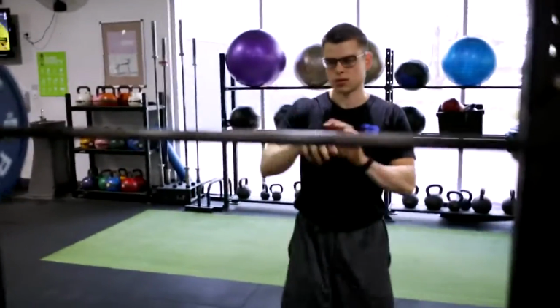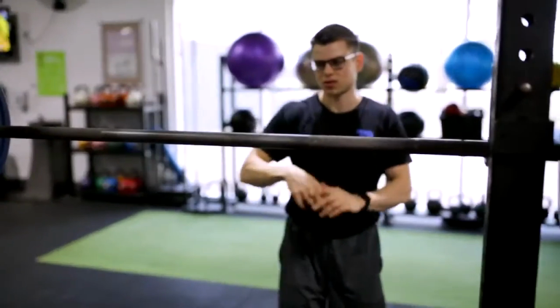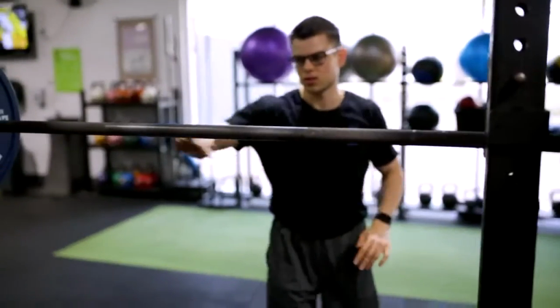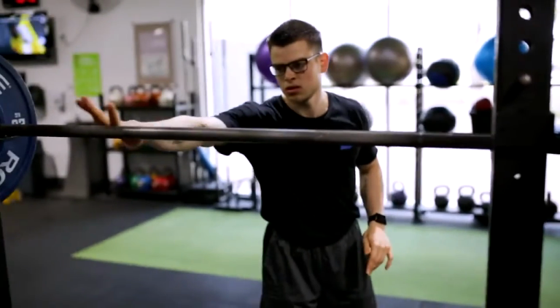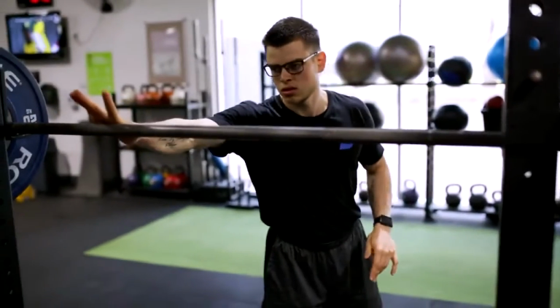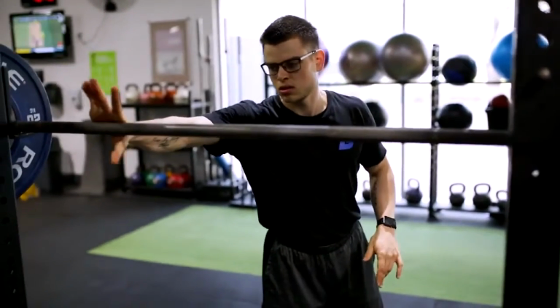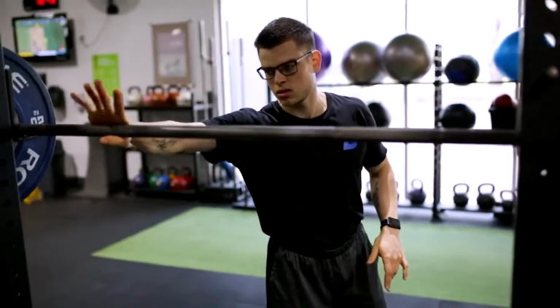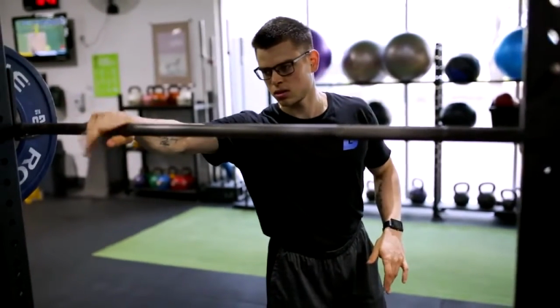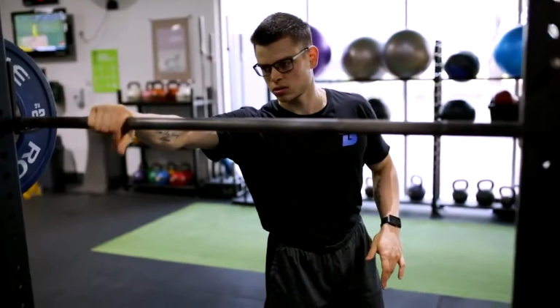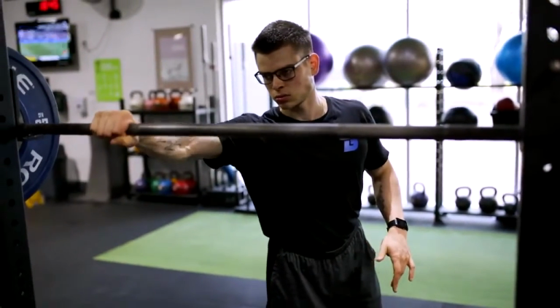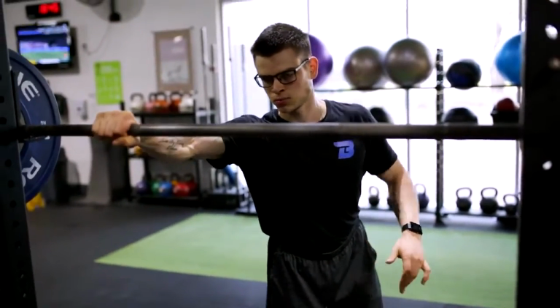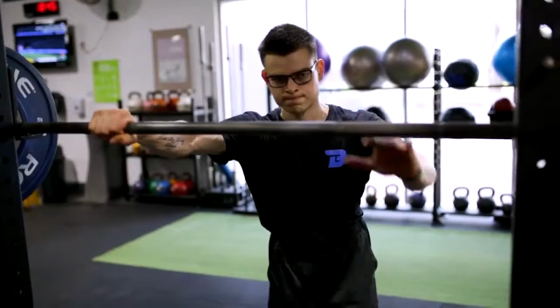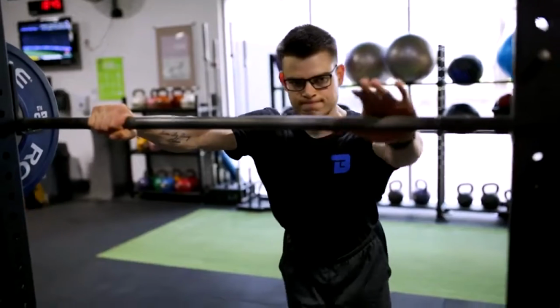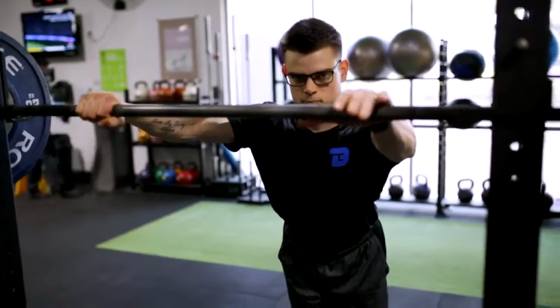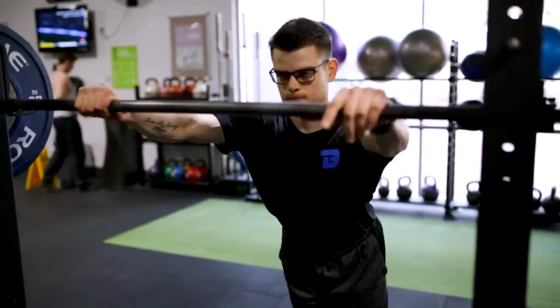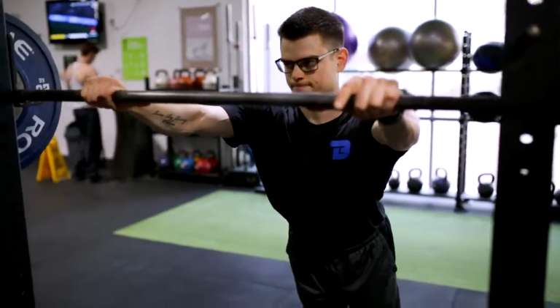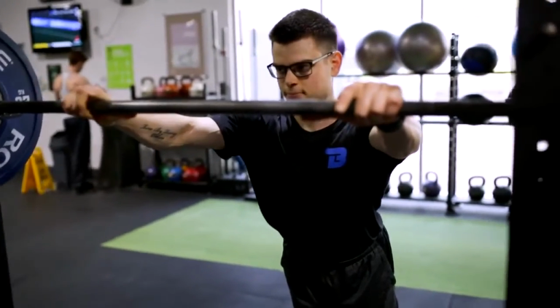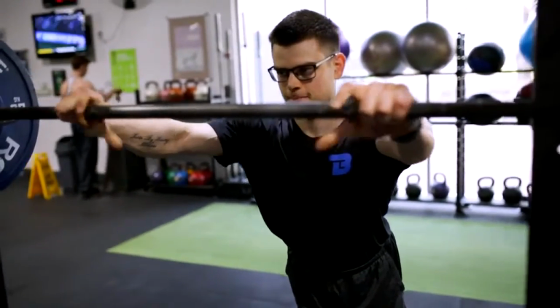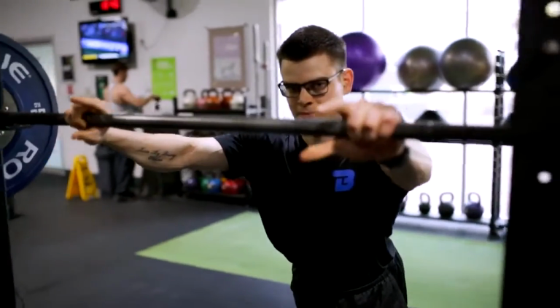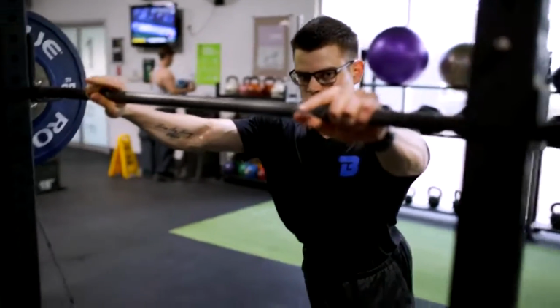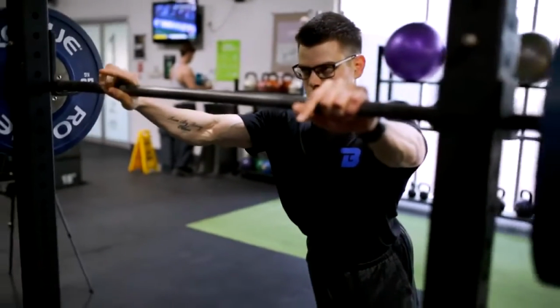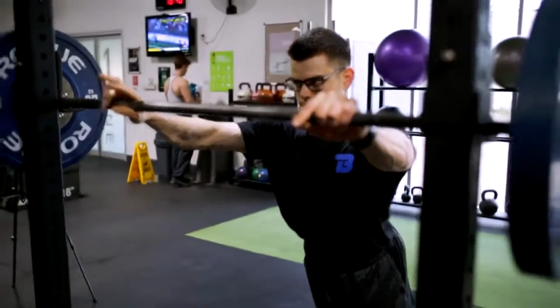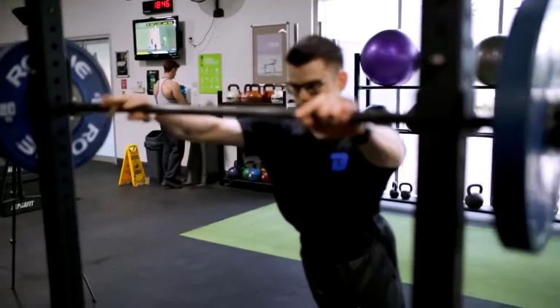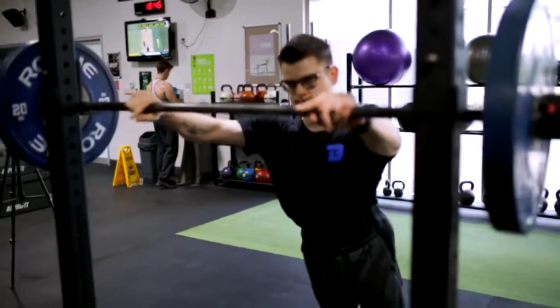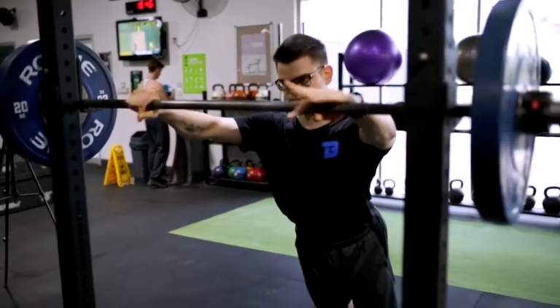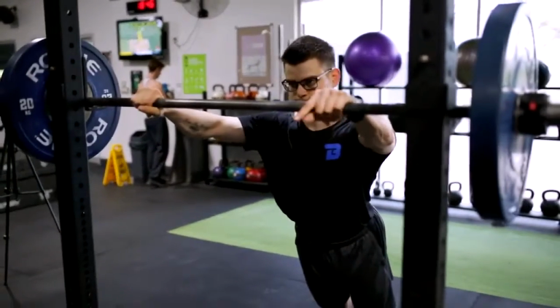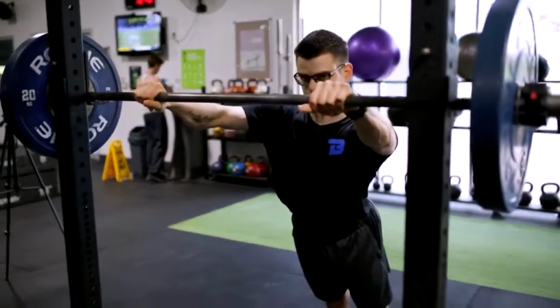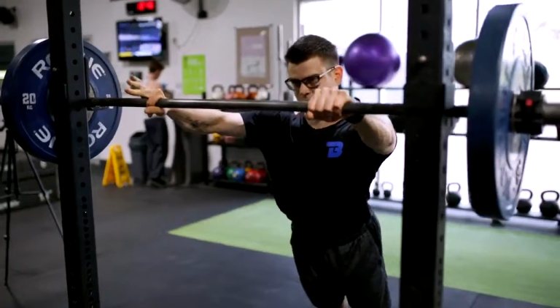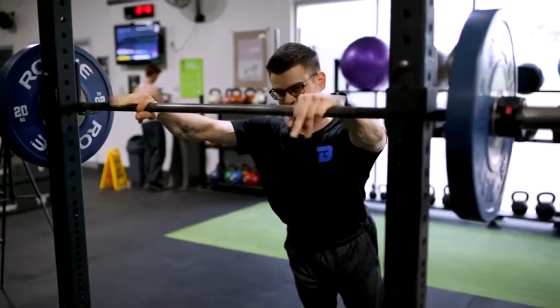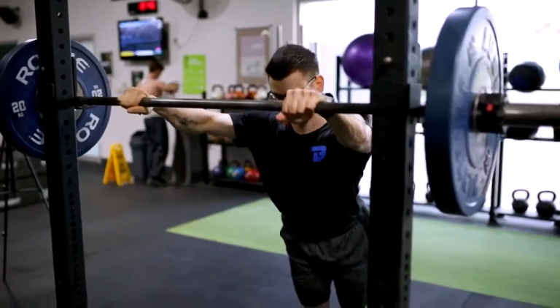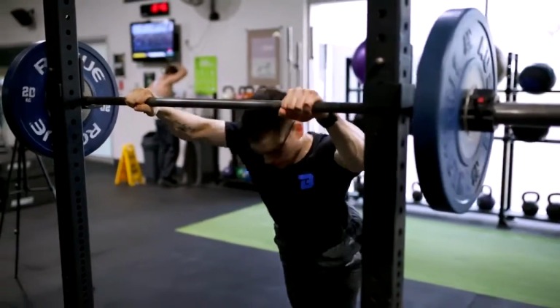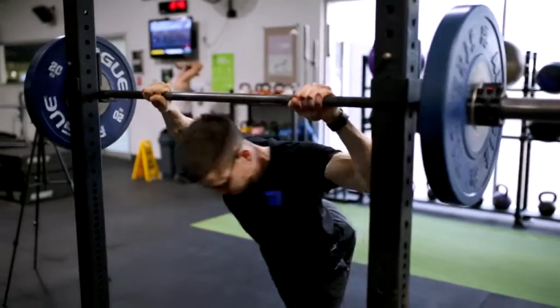To squat well, you will need adequate hip mobility, an adequate amount of dorsiflexion at your ankles, and knee flexion.